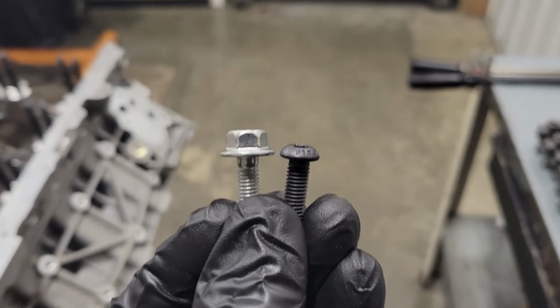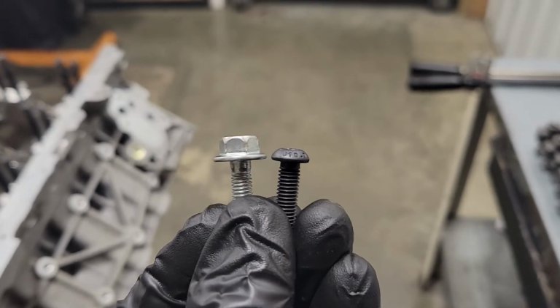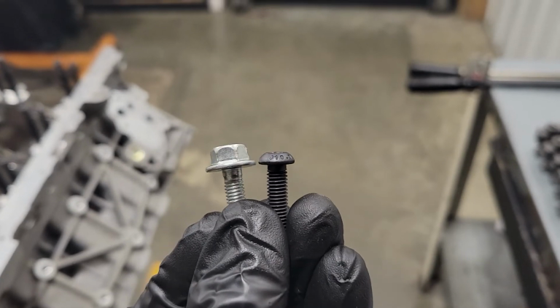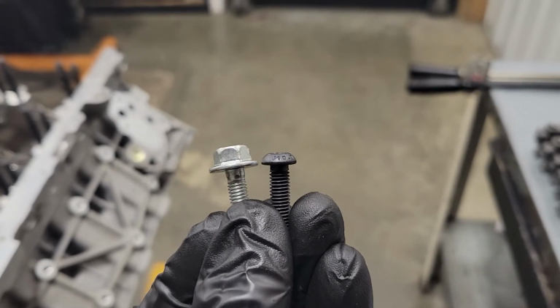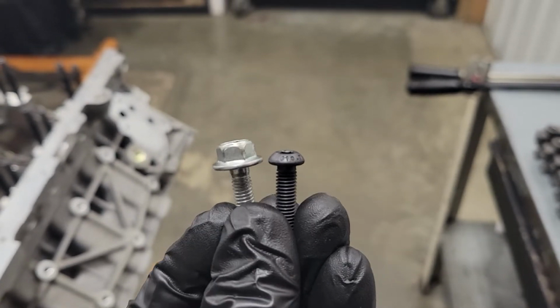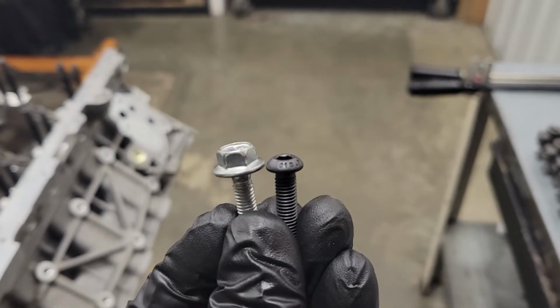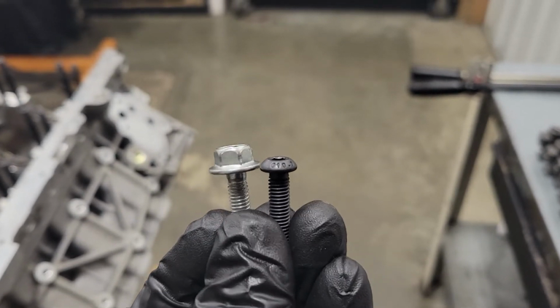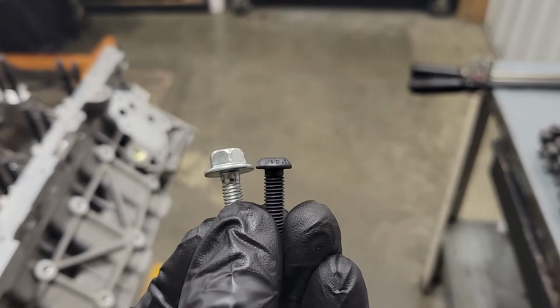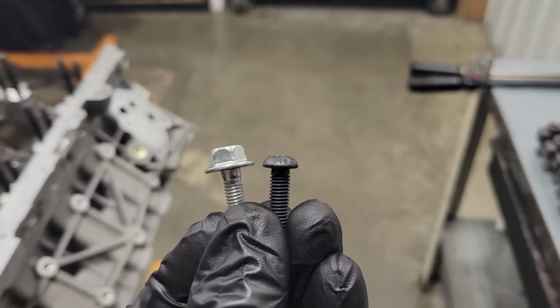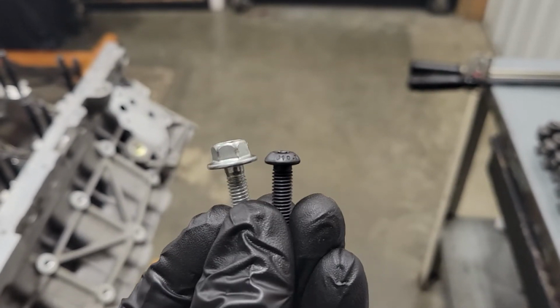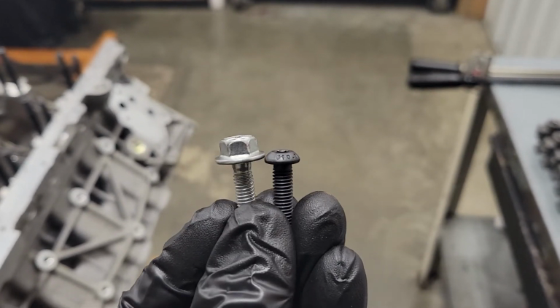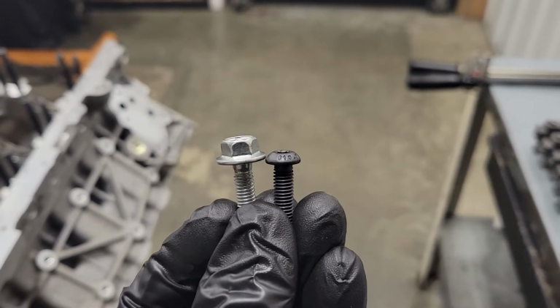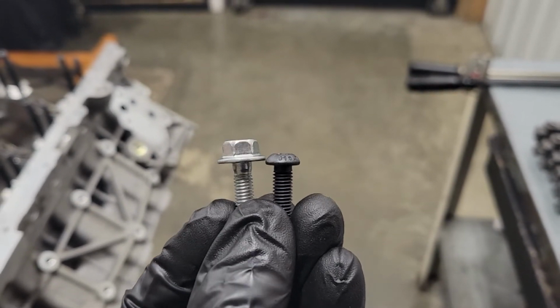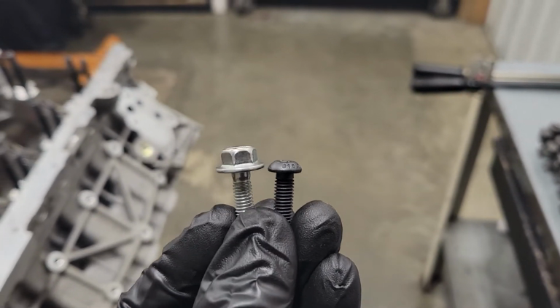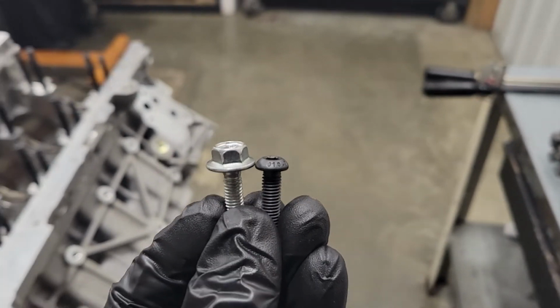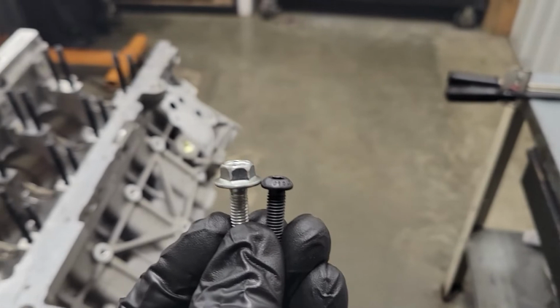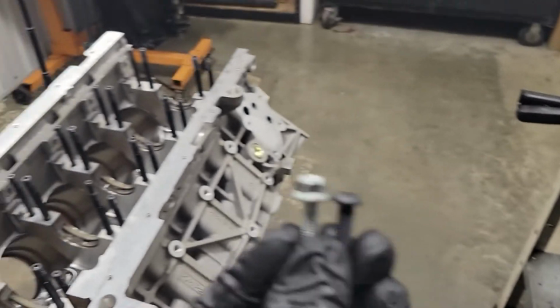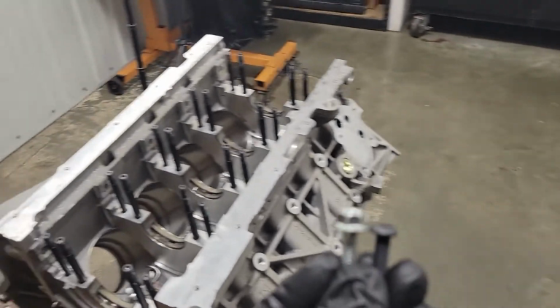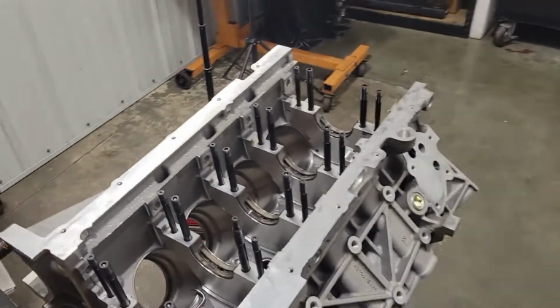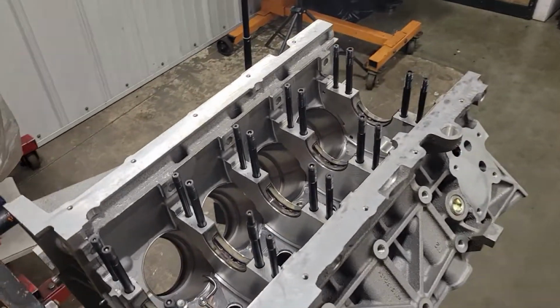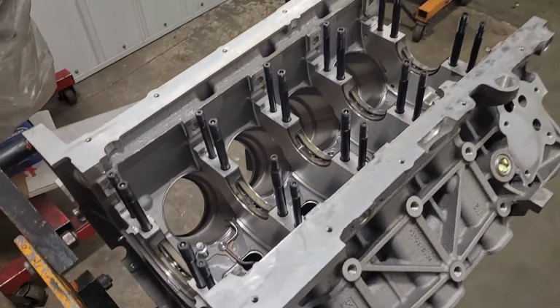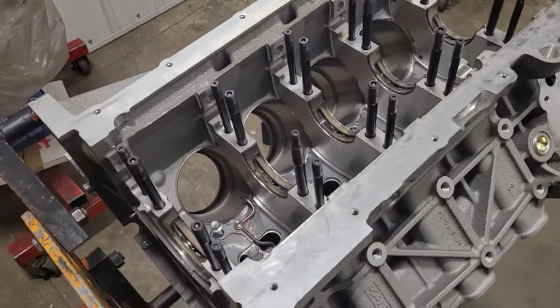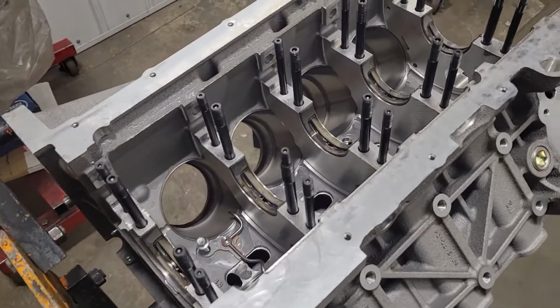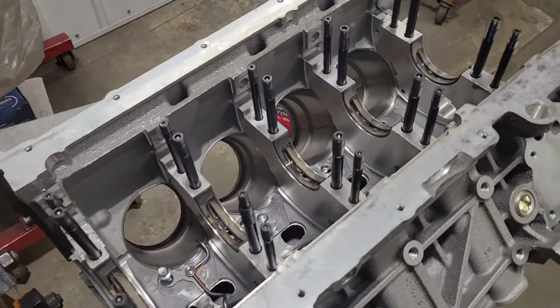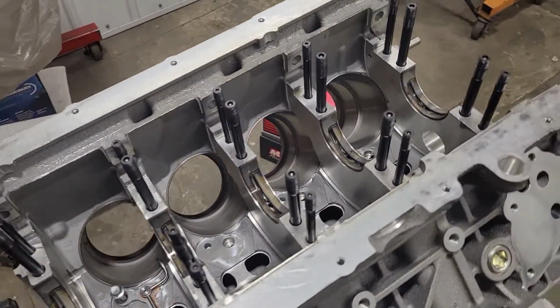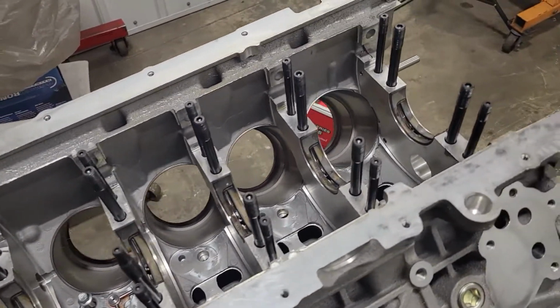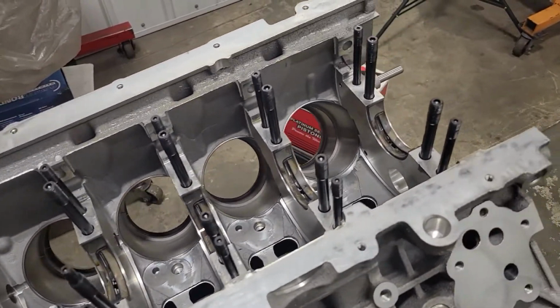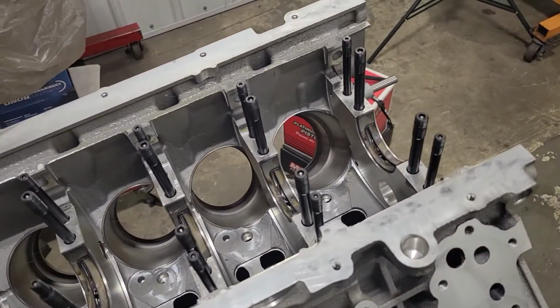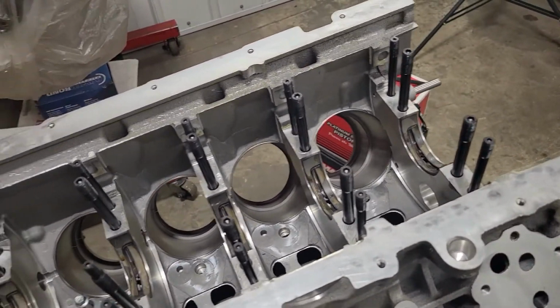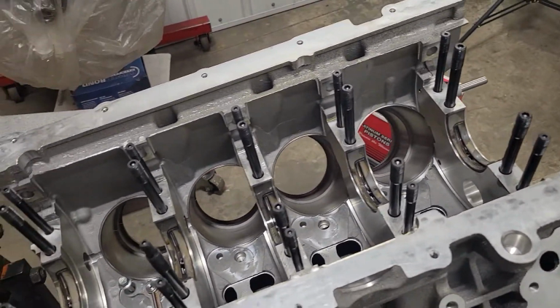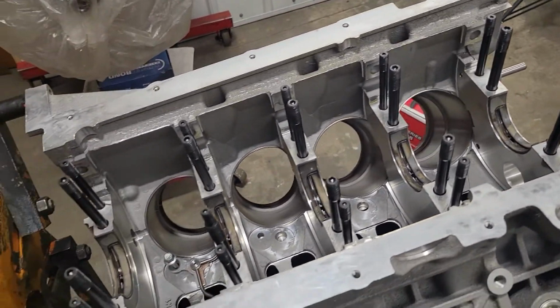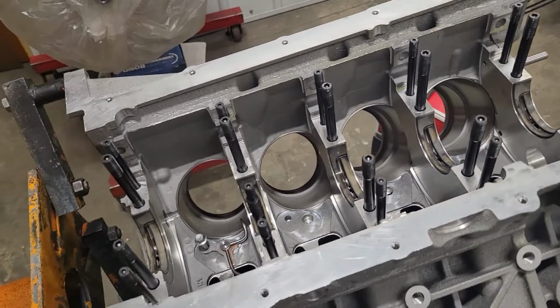Check out the height difference in these two — just for some added room there. So I'm going to go ahead and get the oil squirters installed in this thing, and then we'll clean the crank up one more time and put the crankshaft in.